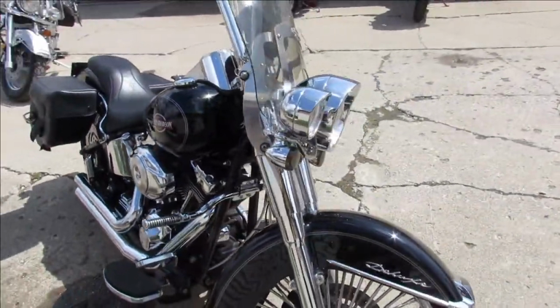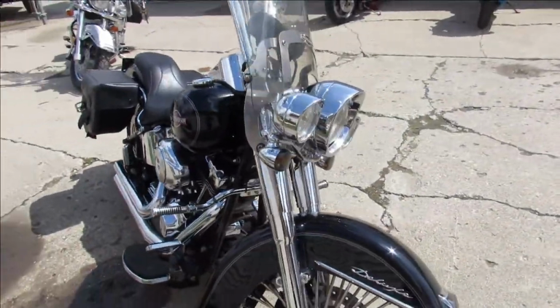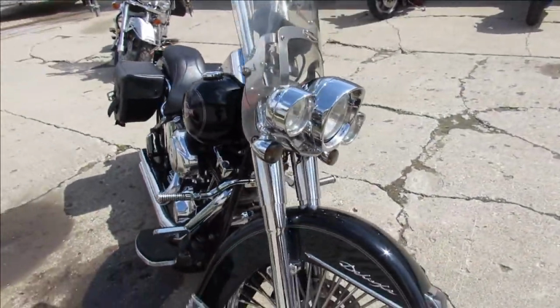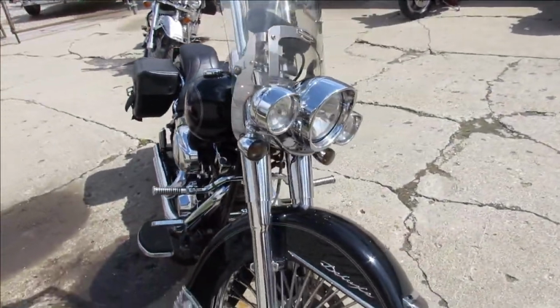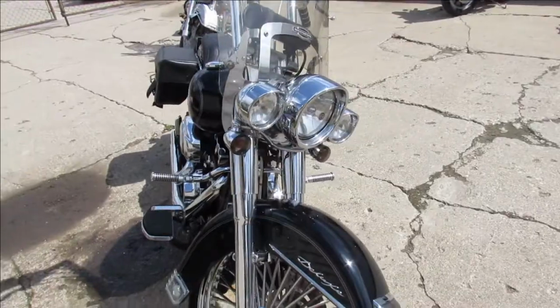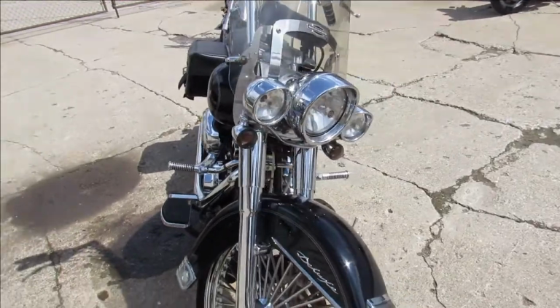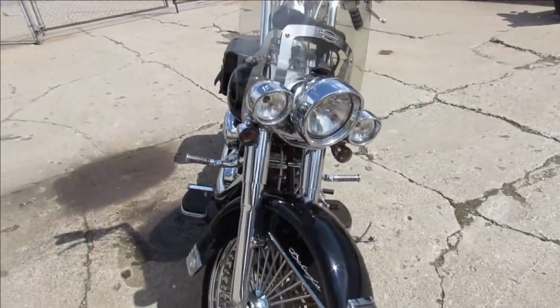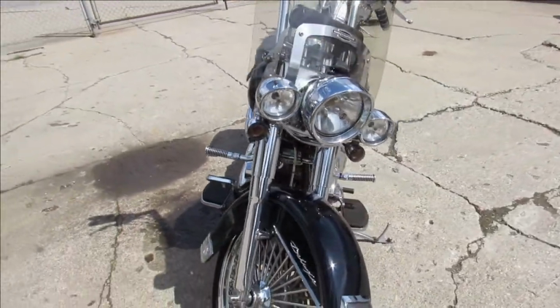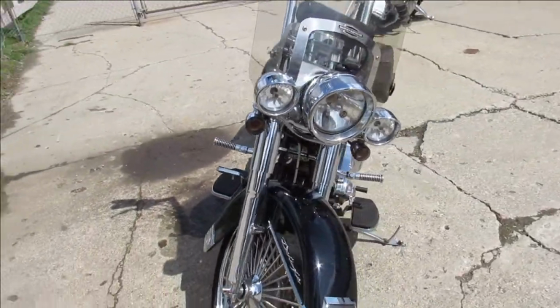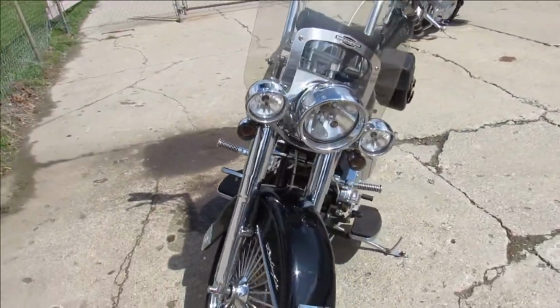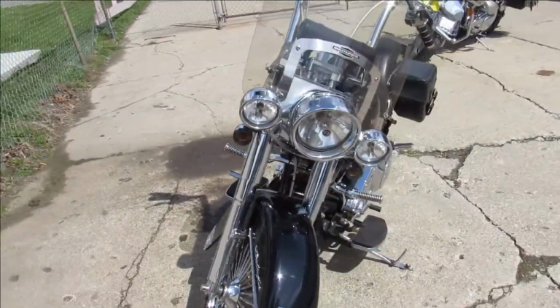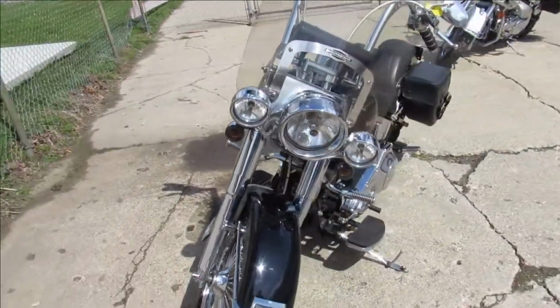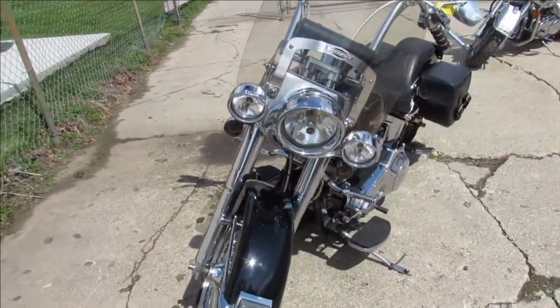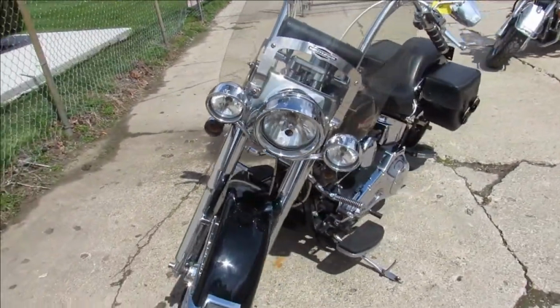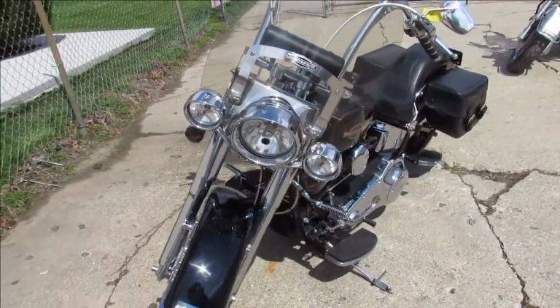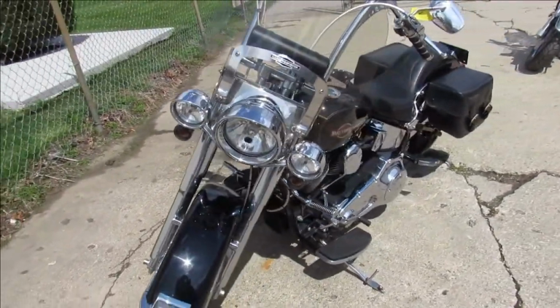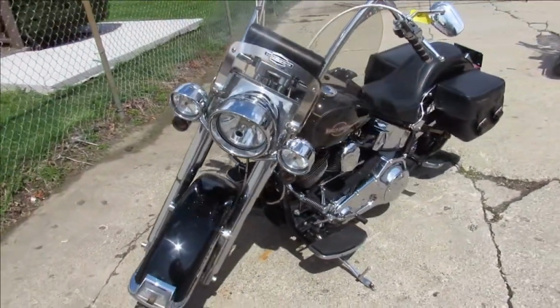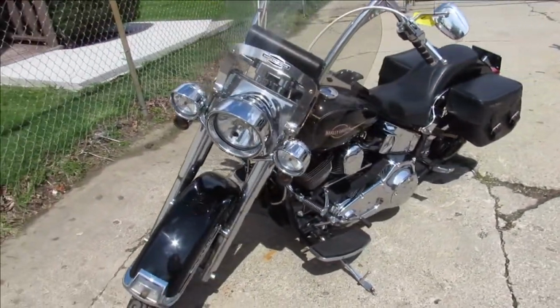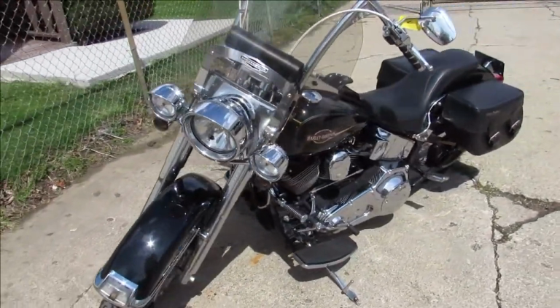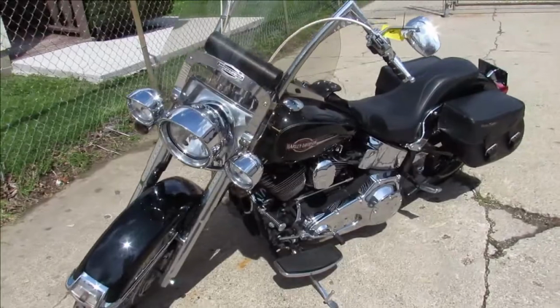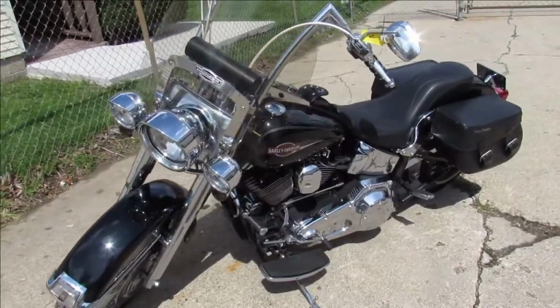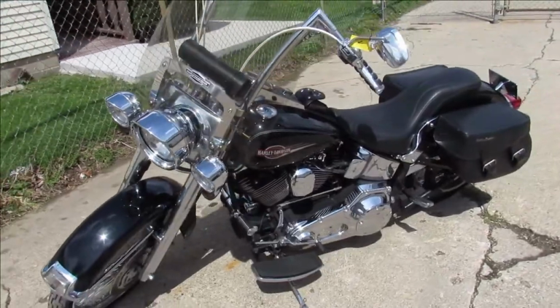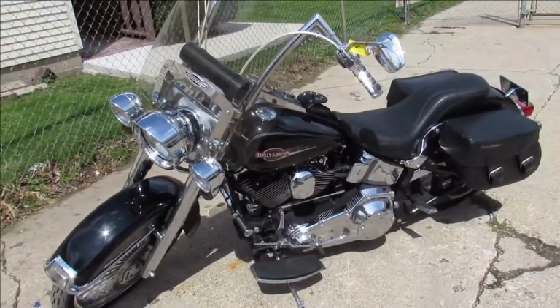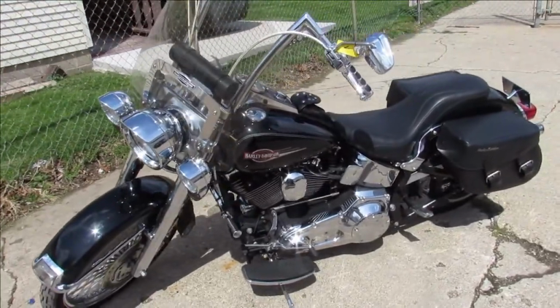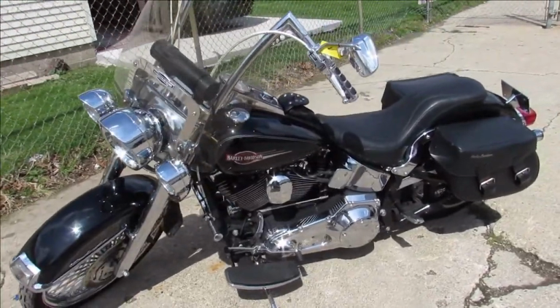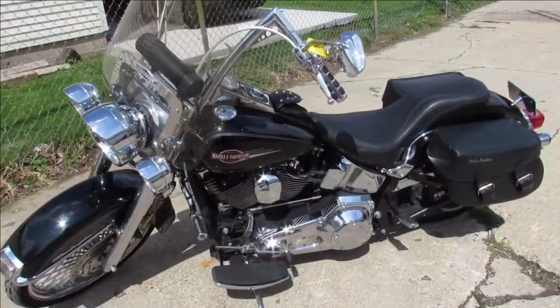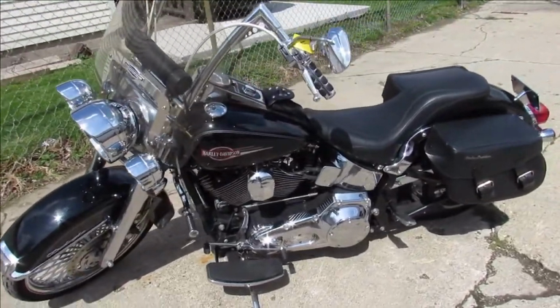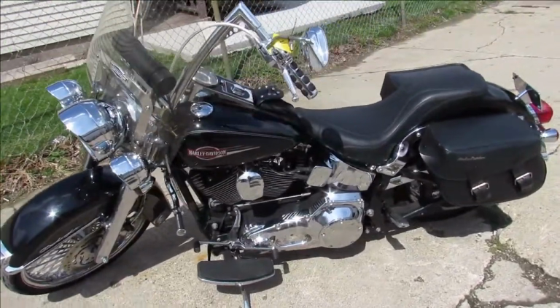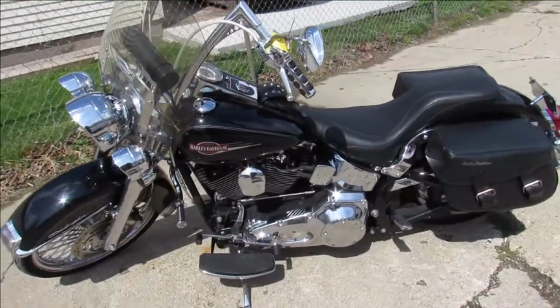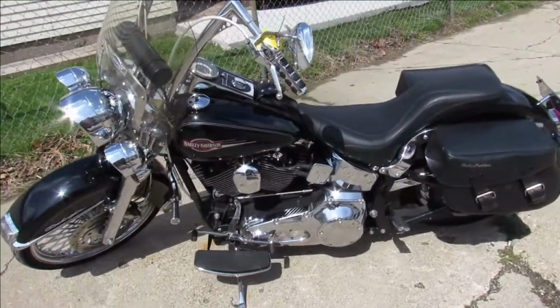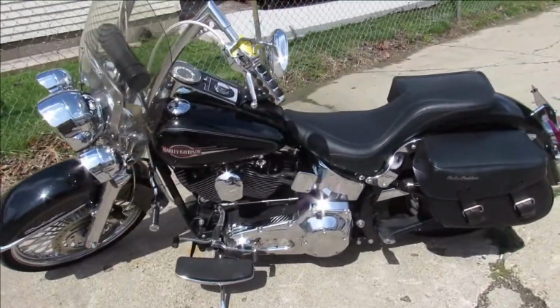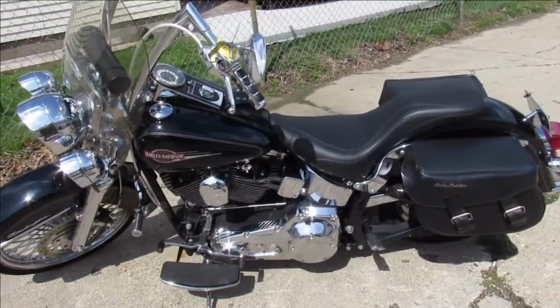That's a lot of bike for only $5,999. That's a 2005 Soft Tail Deluxe, only $5,999. Give us a call at 810-648-9500.